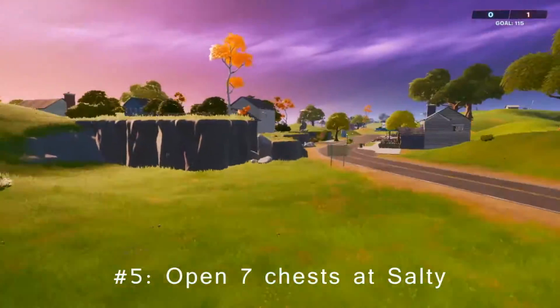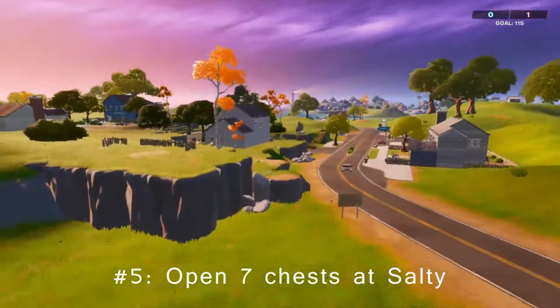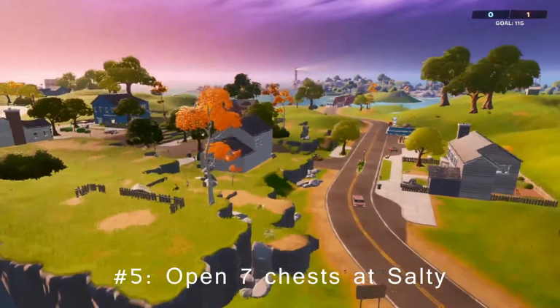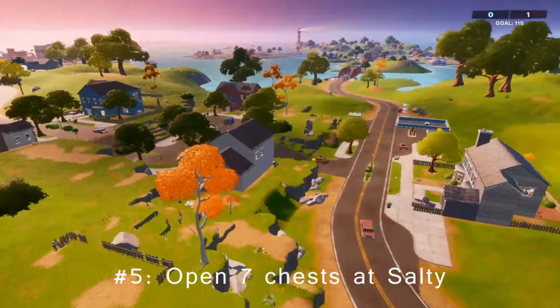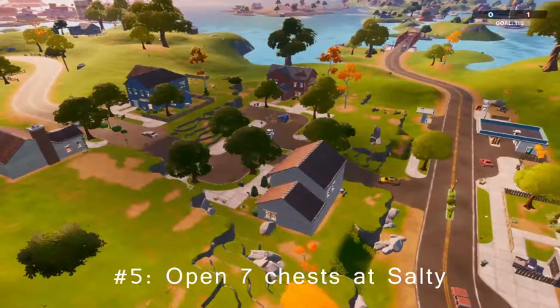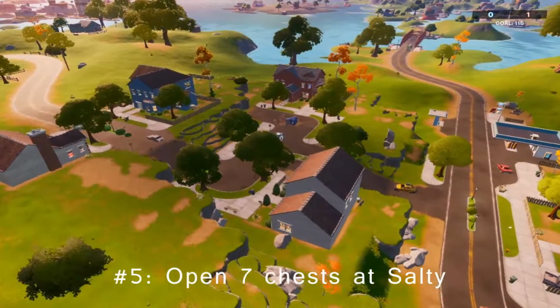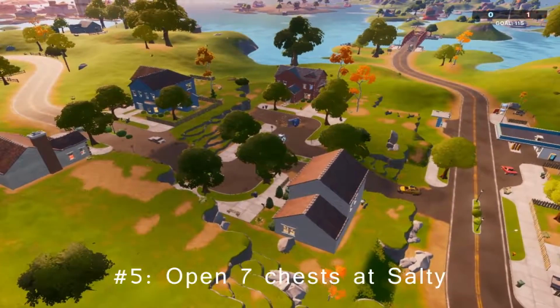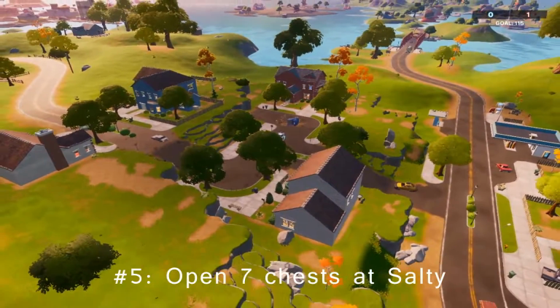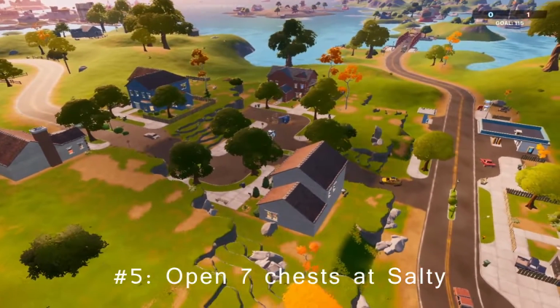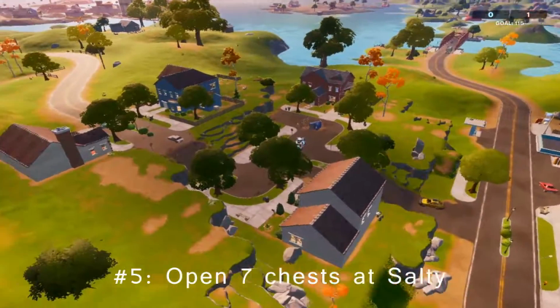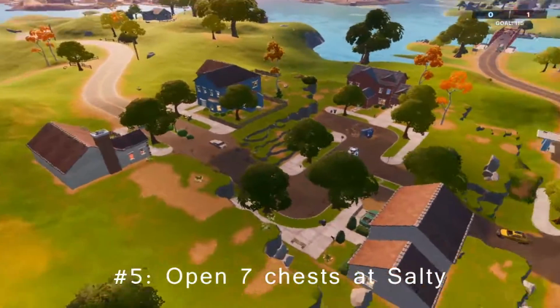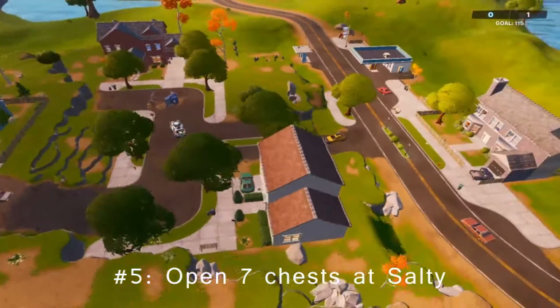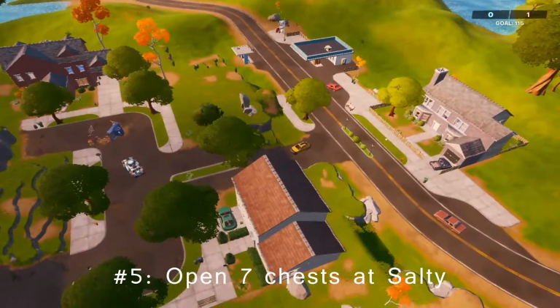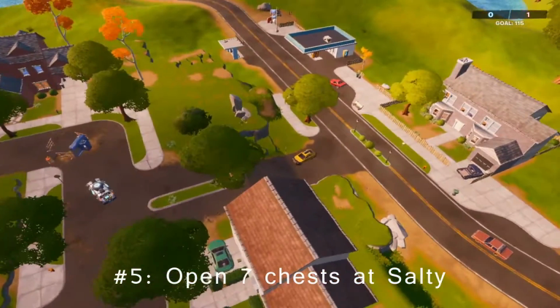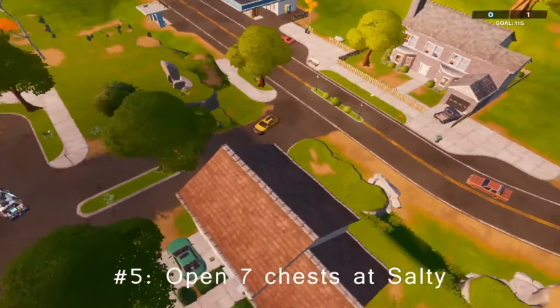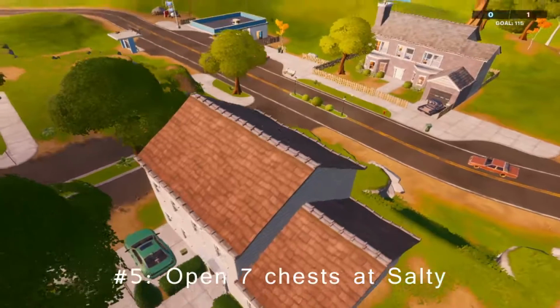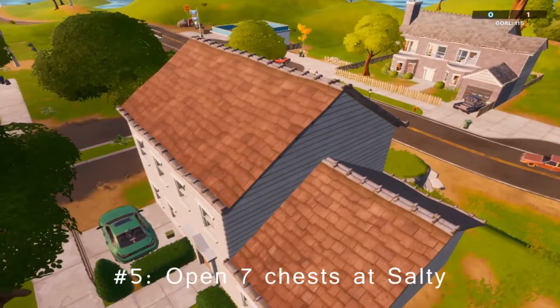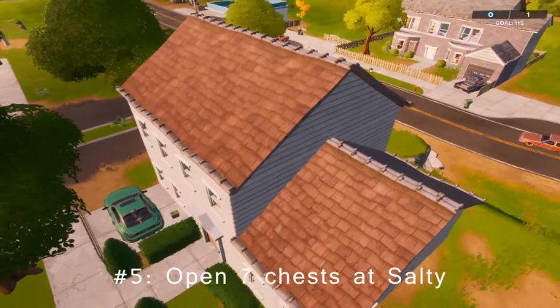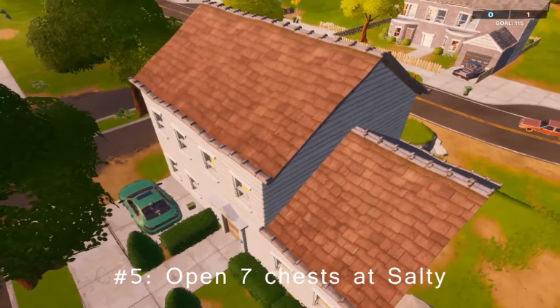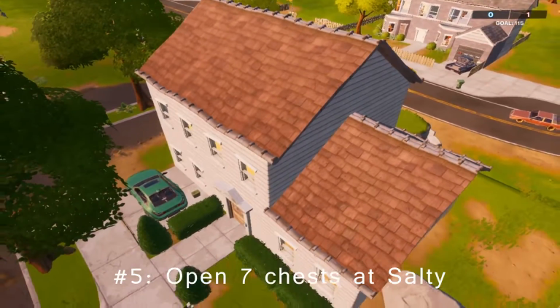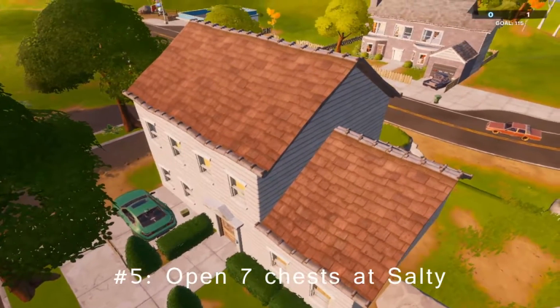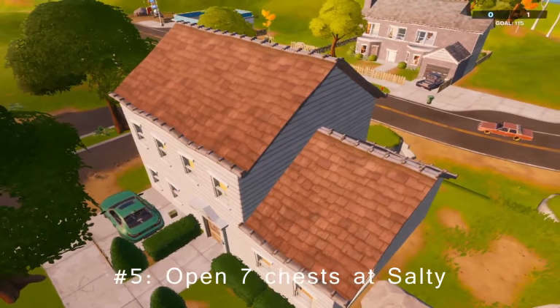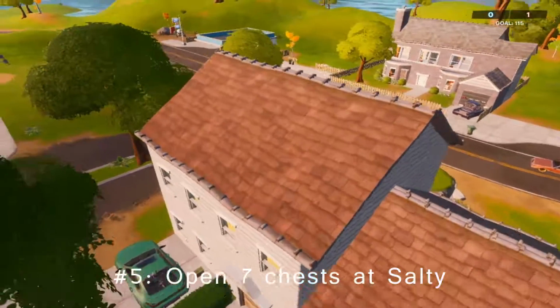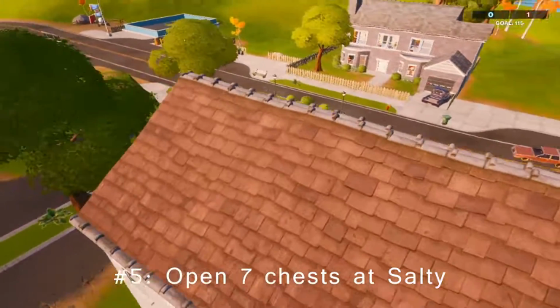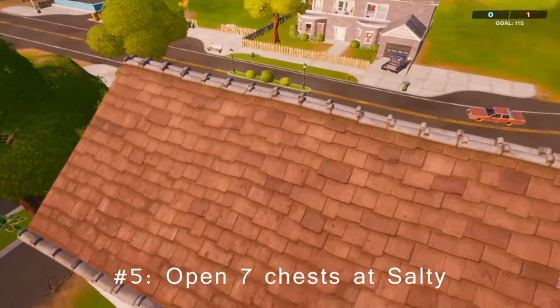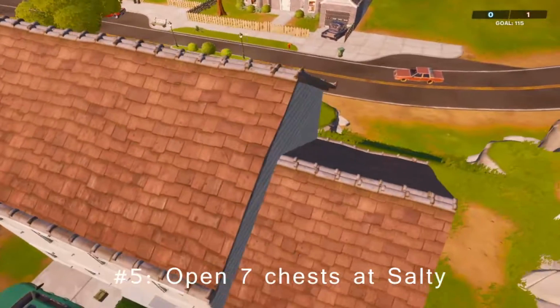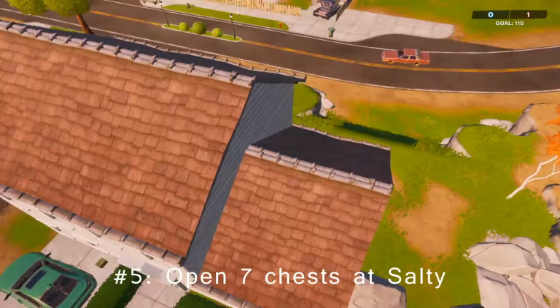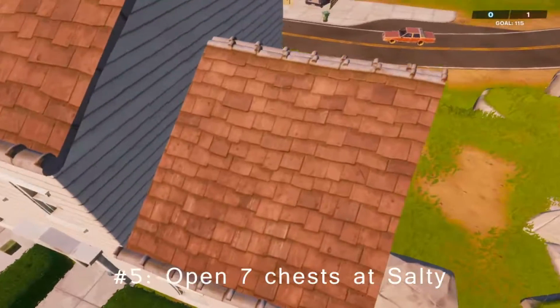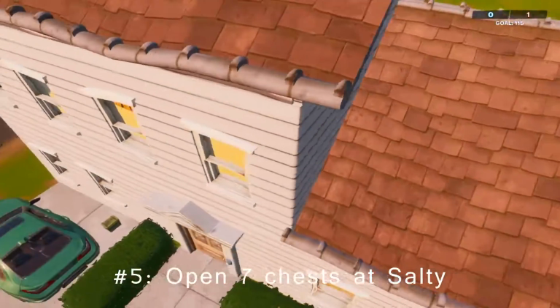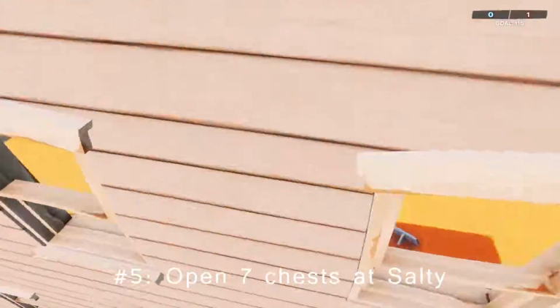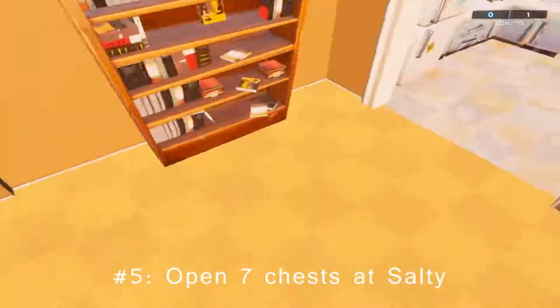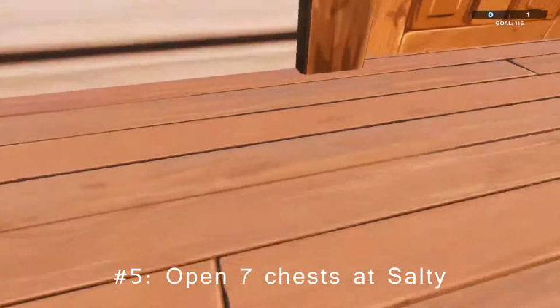For challenge number five, make your way to Salty Springs and open up seven chests. The best house around should be this one right here — three chests easily obtainable if you land from the top, make your way here and then down to the basement.